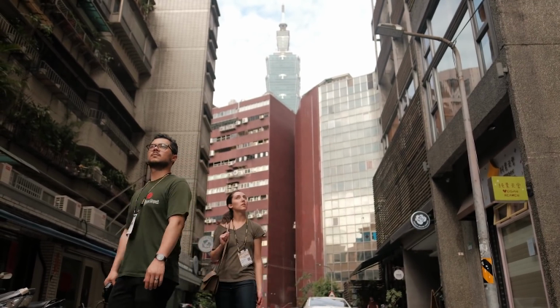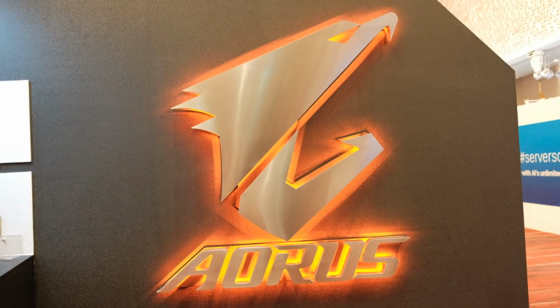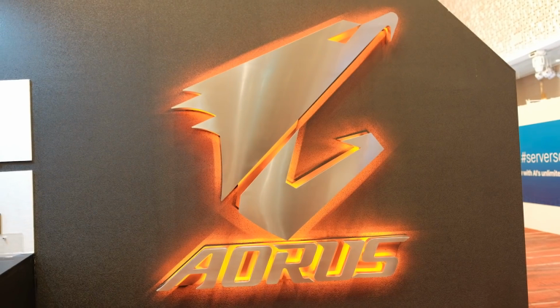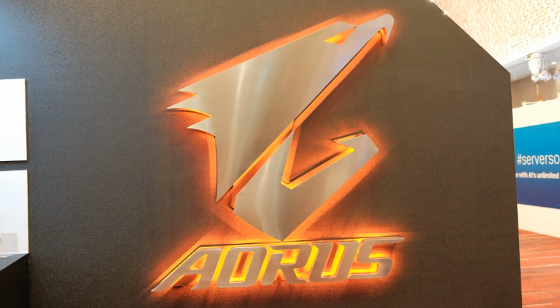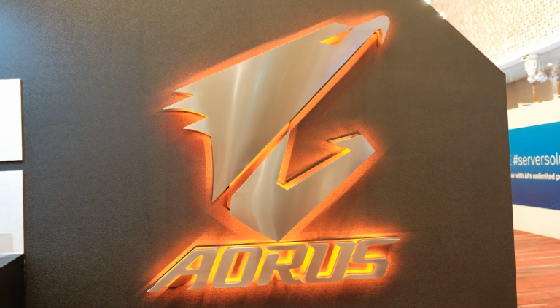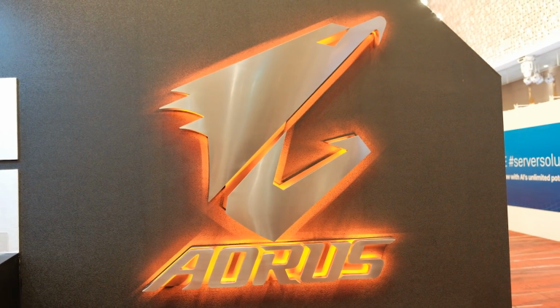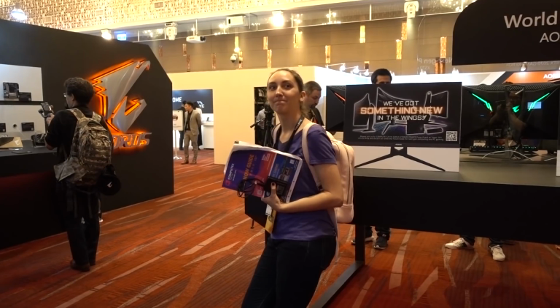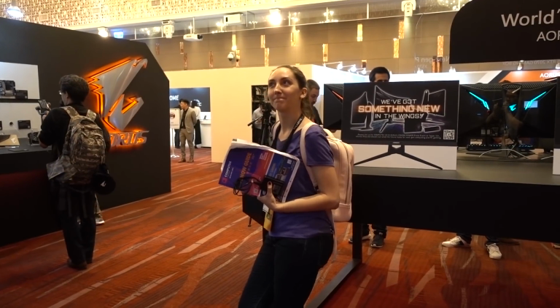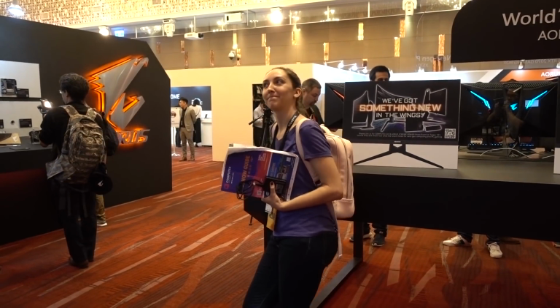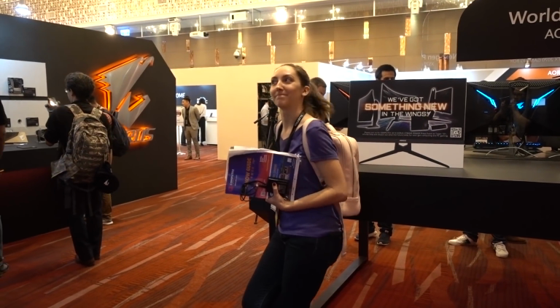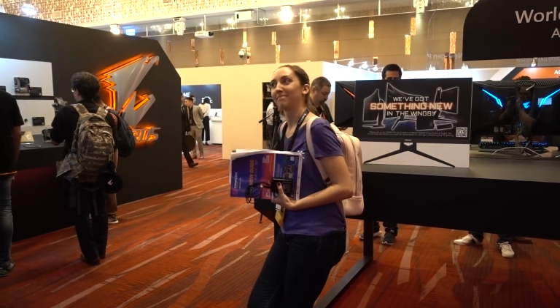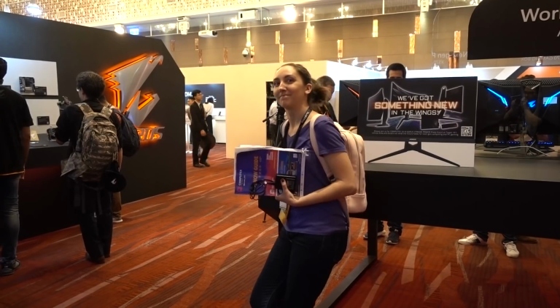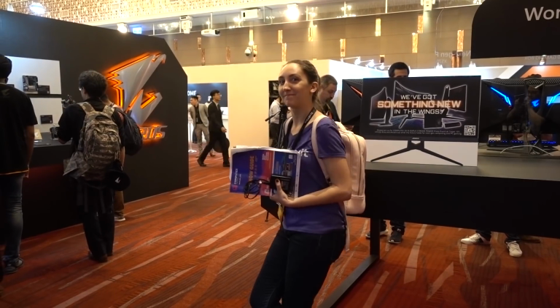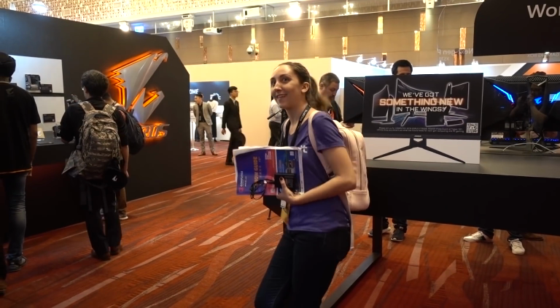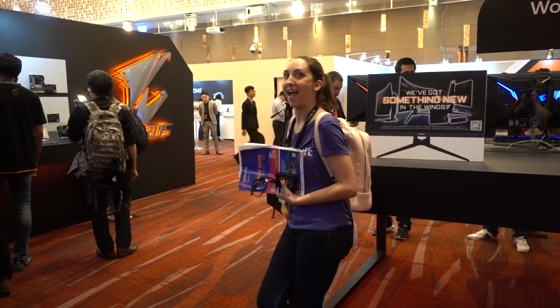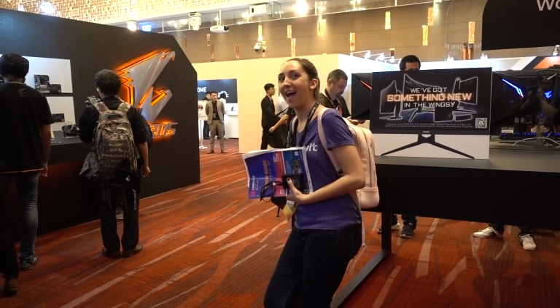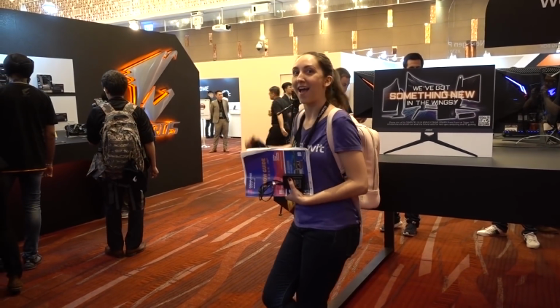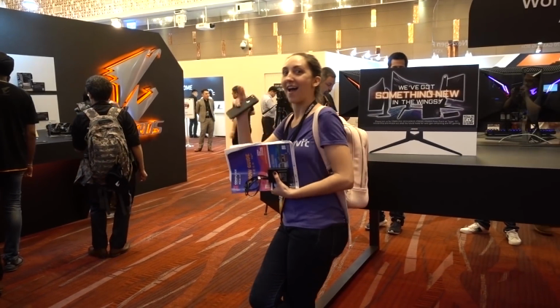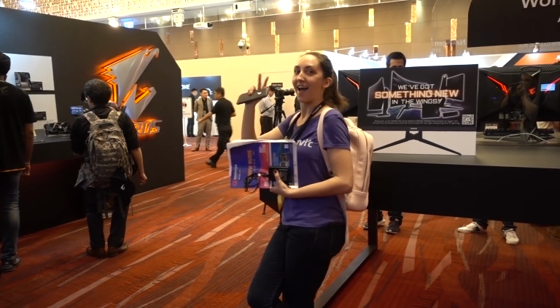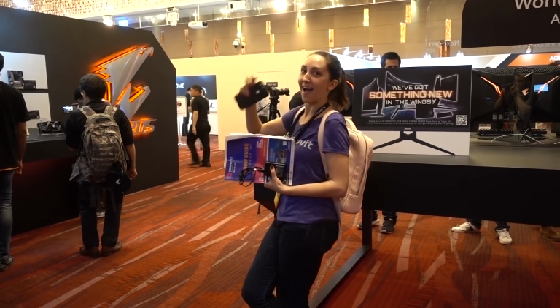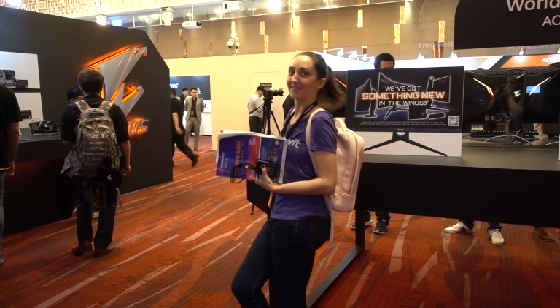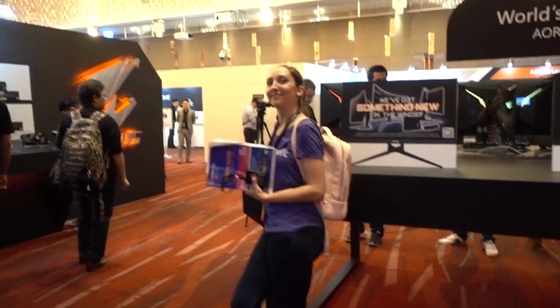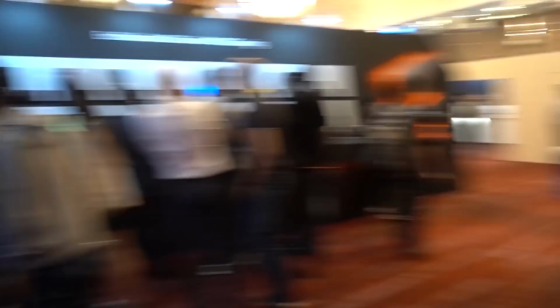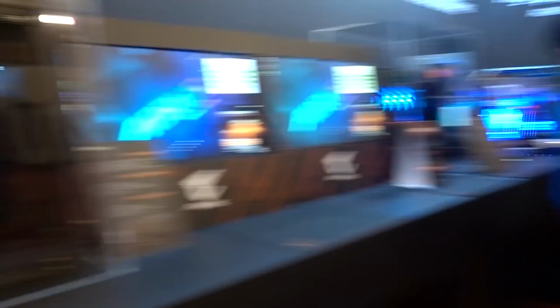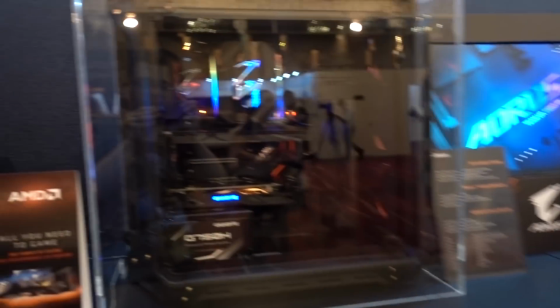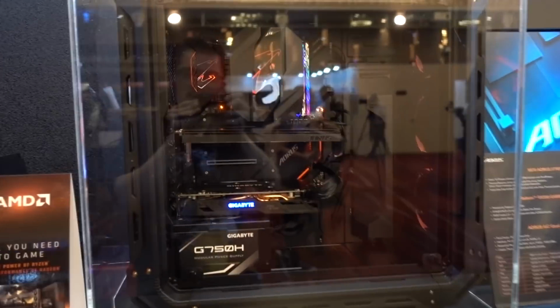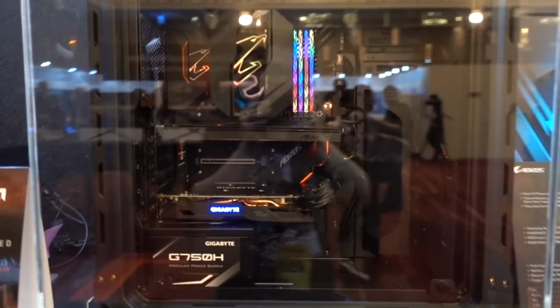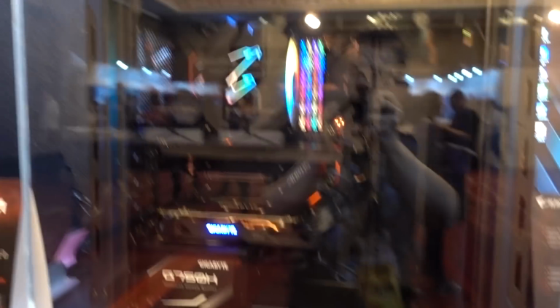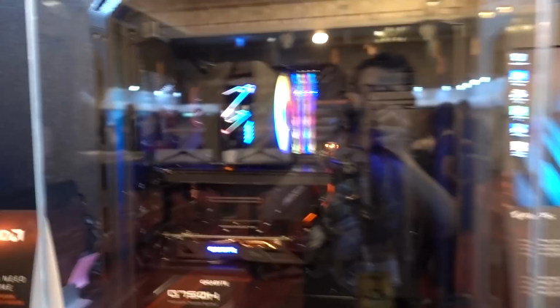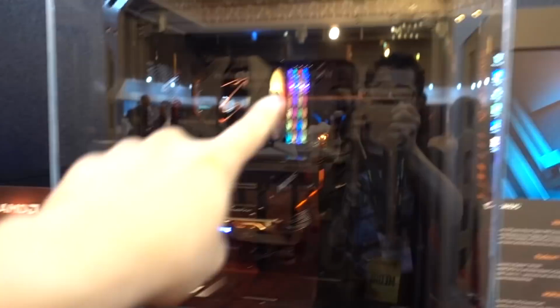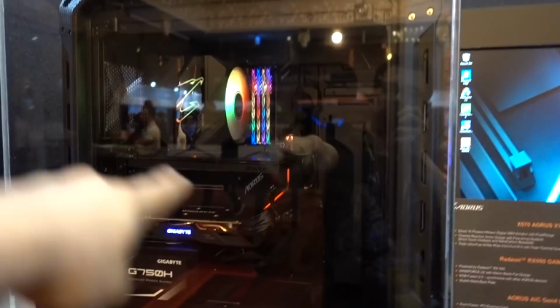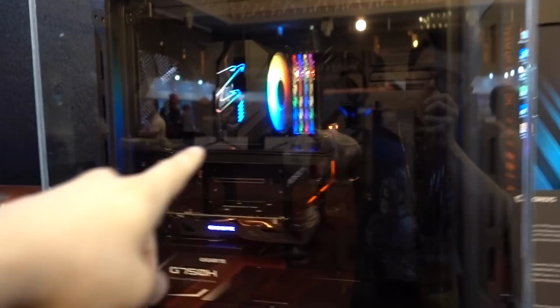We're at the Gigabyte booth. All right, so this is an X570 motherboard.